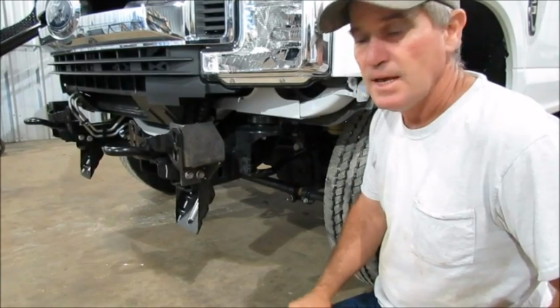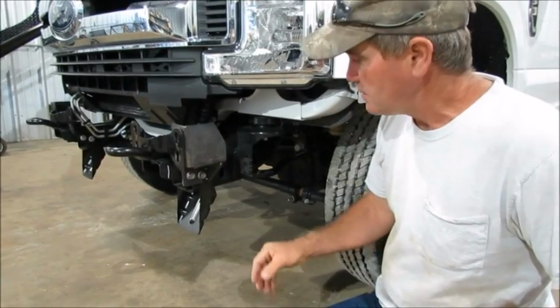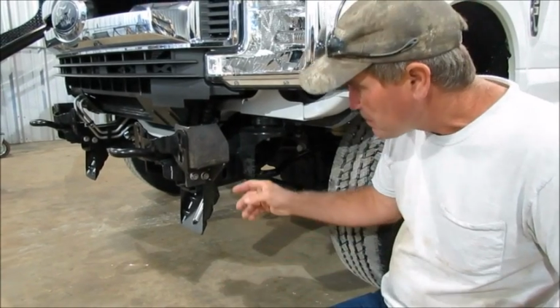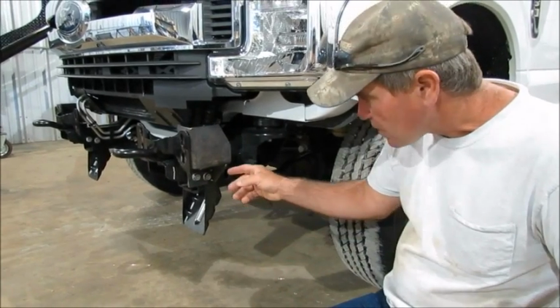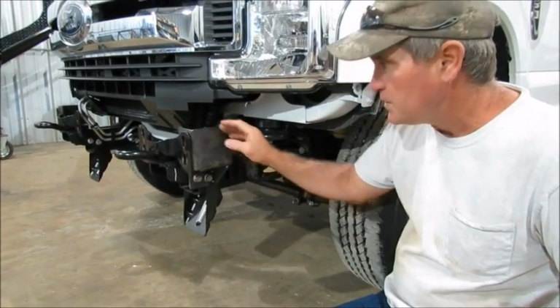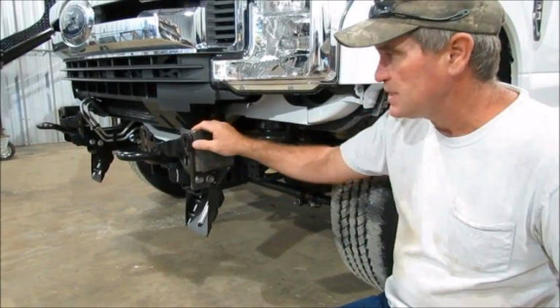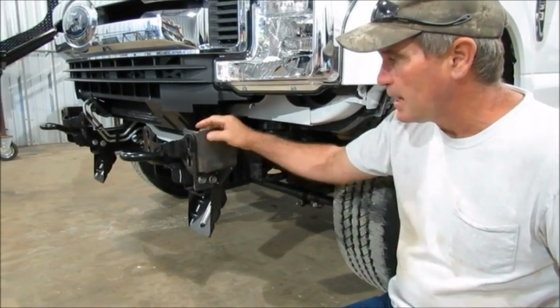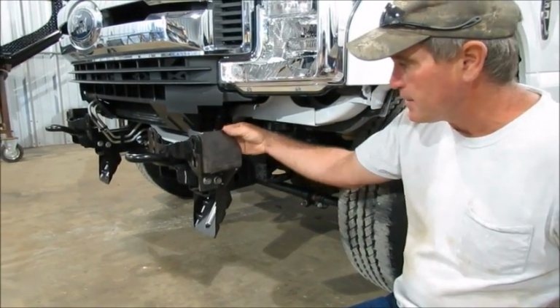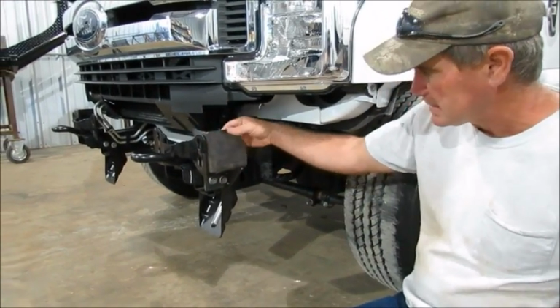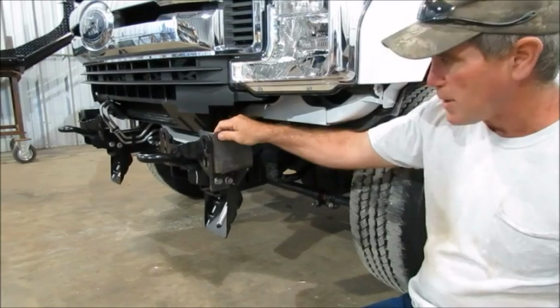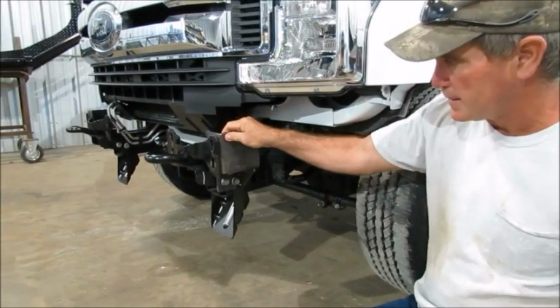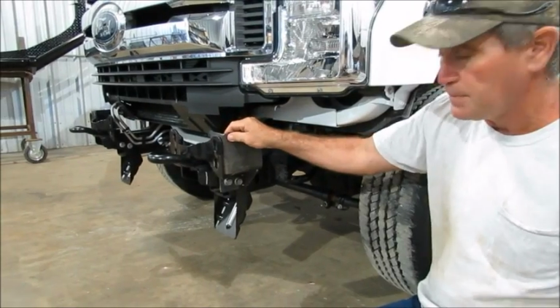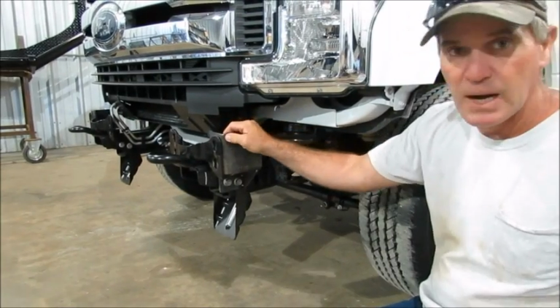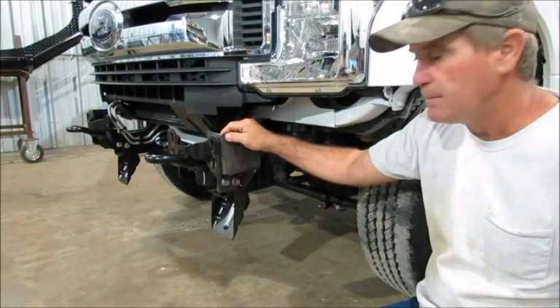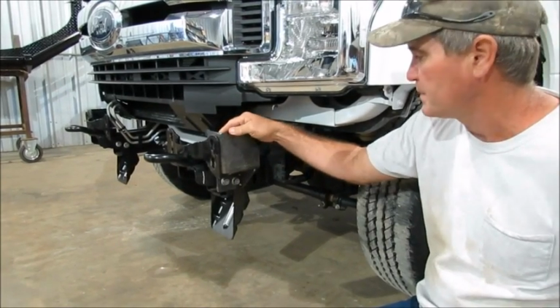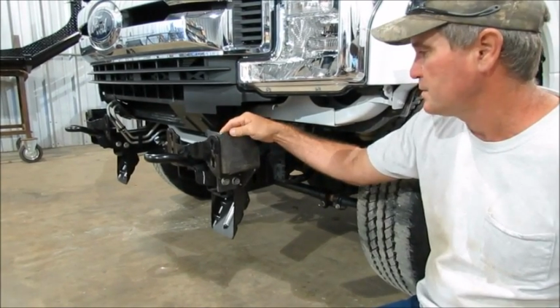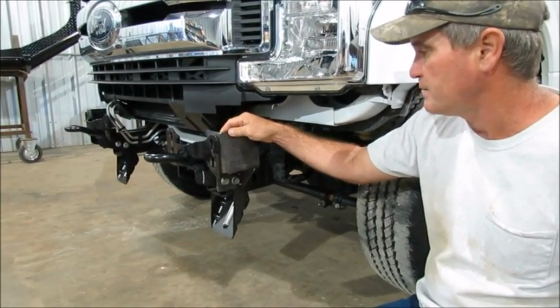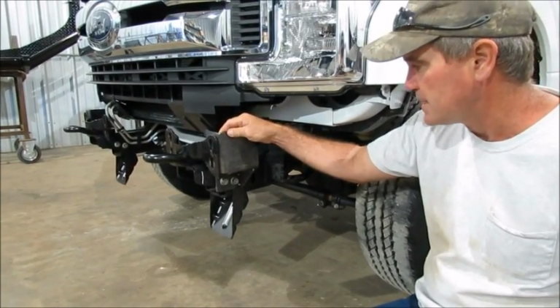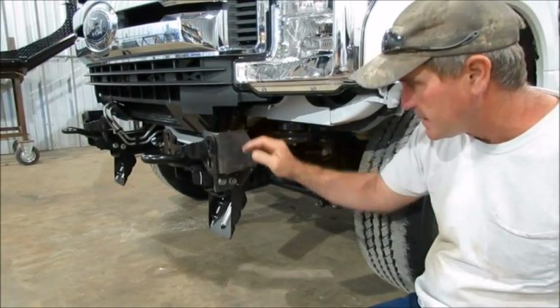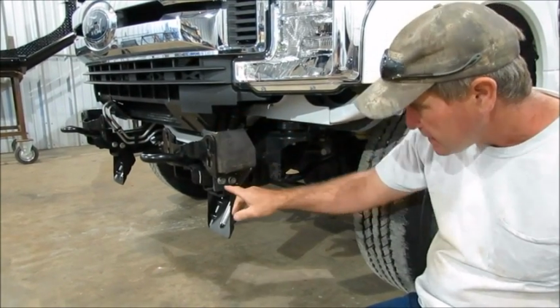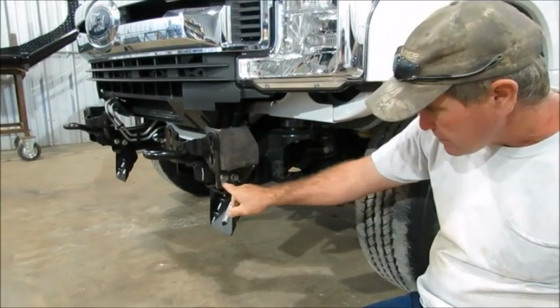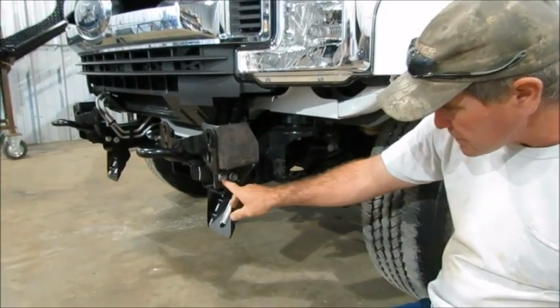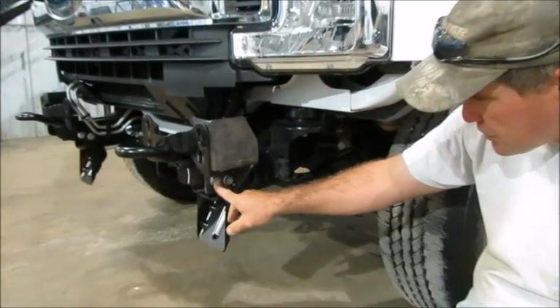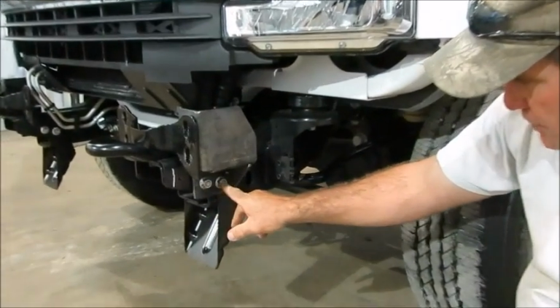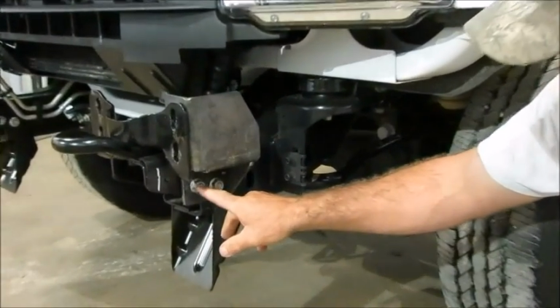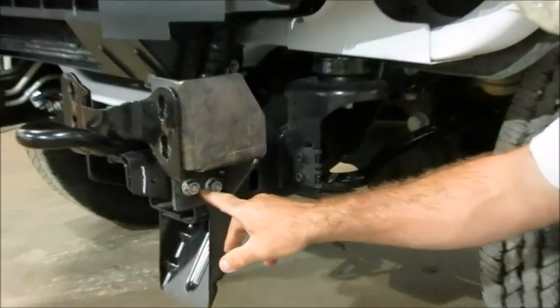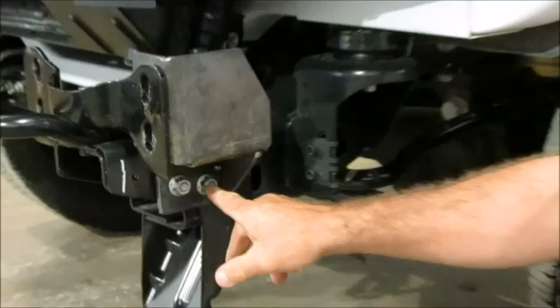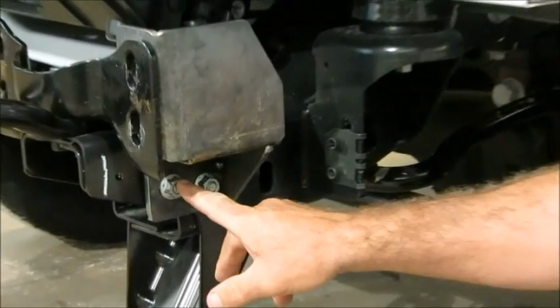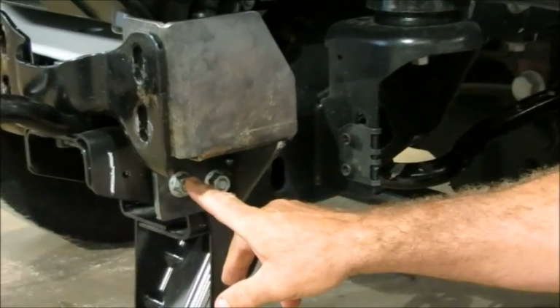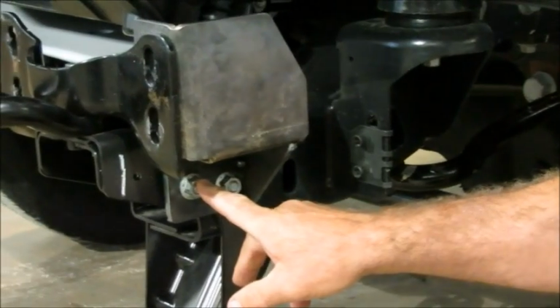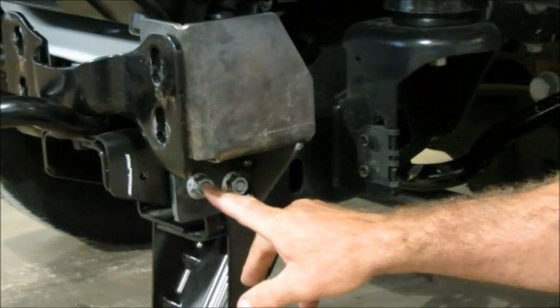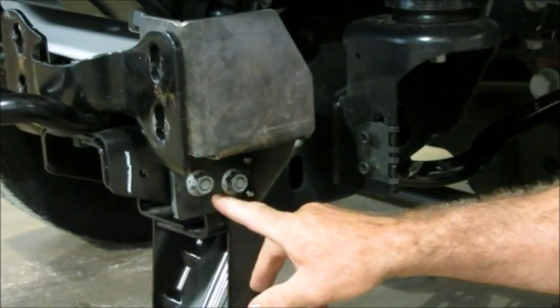Now that the bumper is off, you can see it a lot better. This is the bracket that you're putting behind the bumper to reinforce it. These two nuts right here are the two nuts that have to come off to mount that bracket.